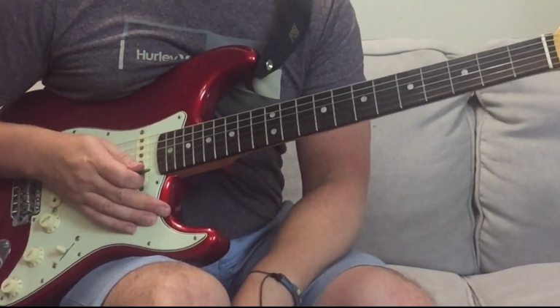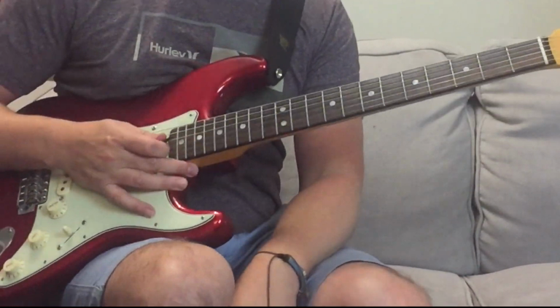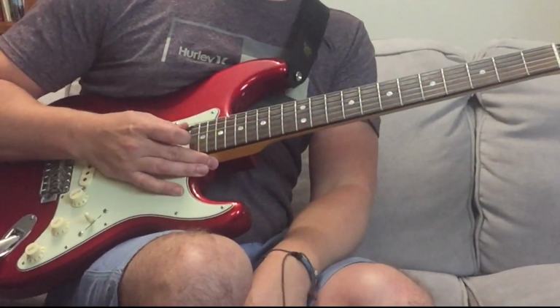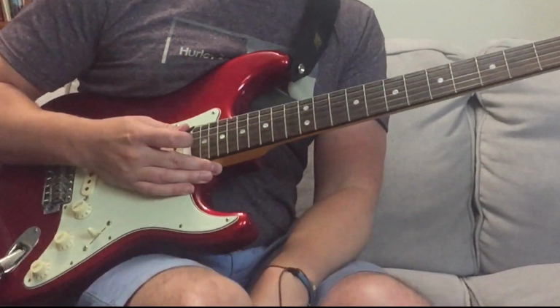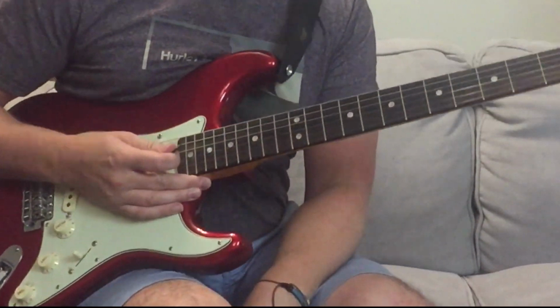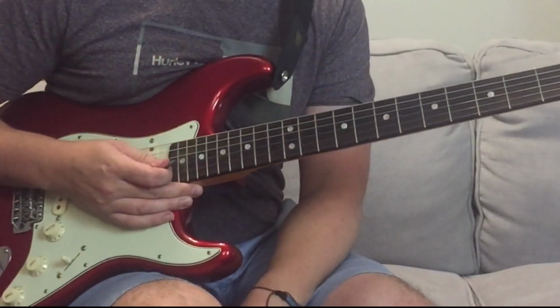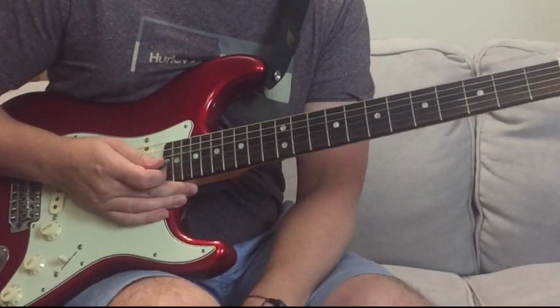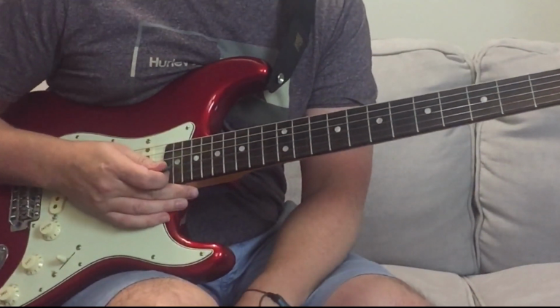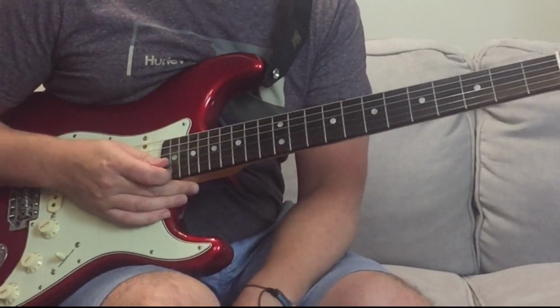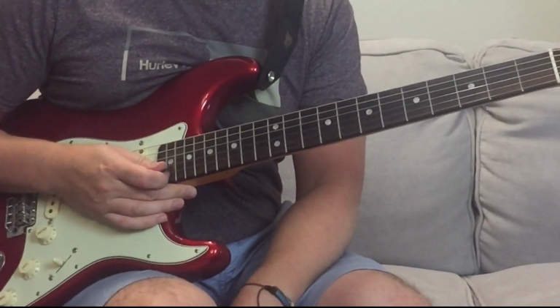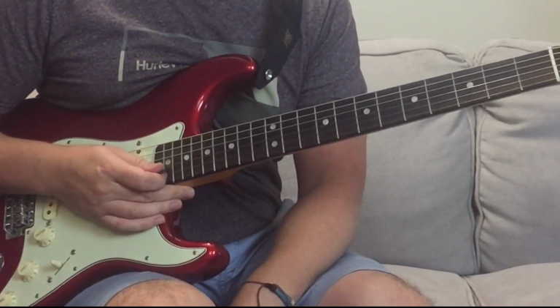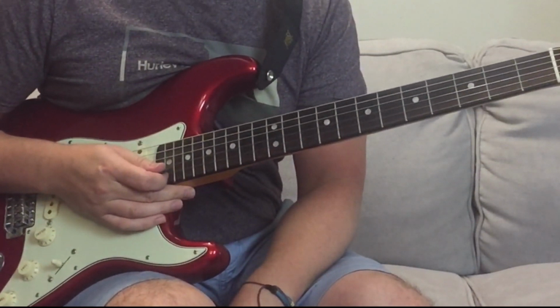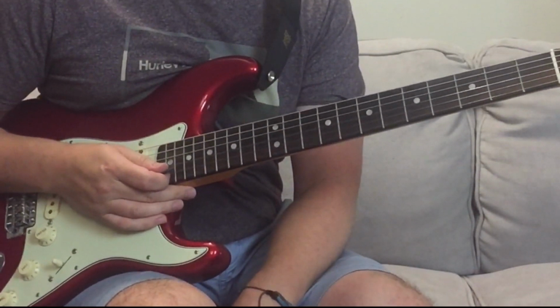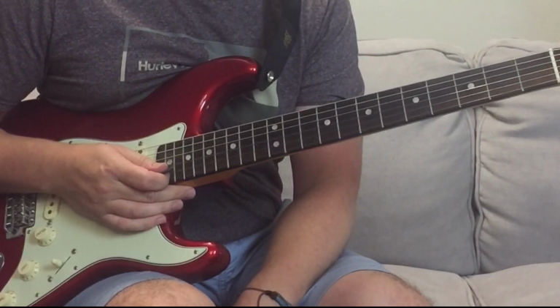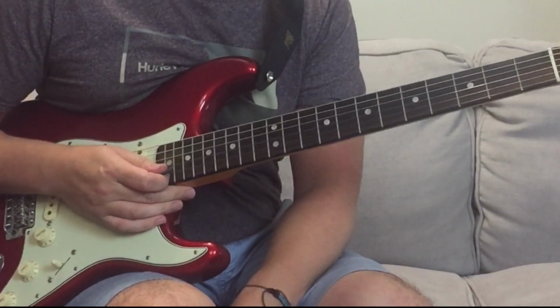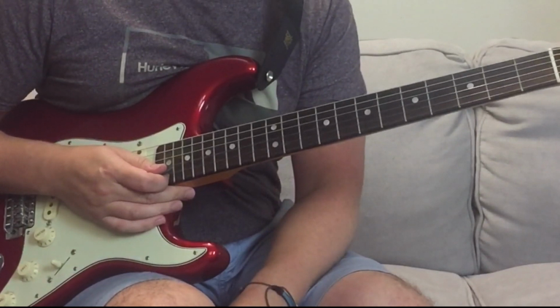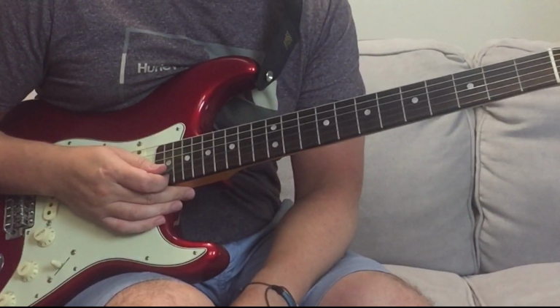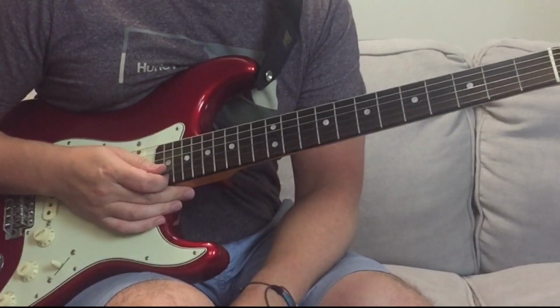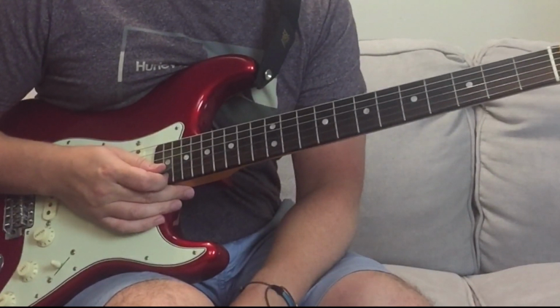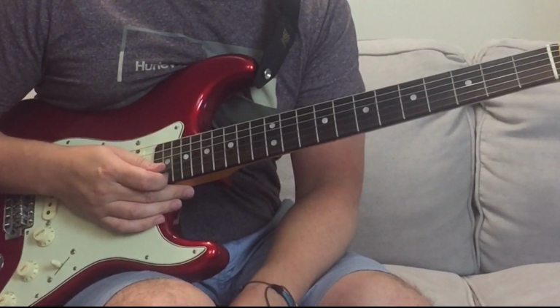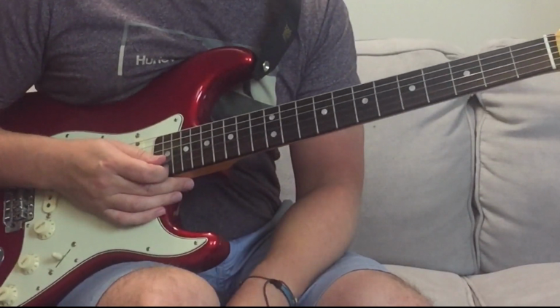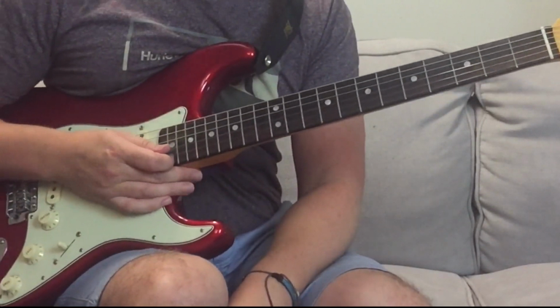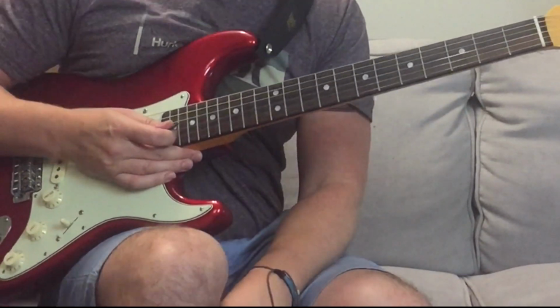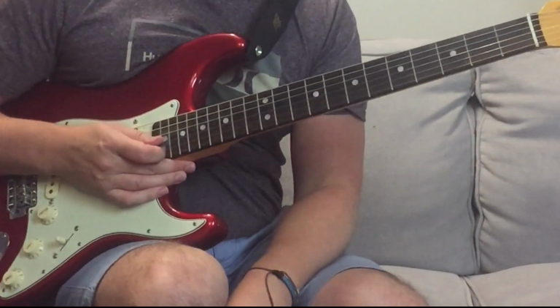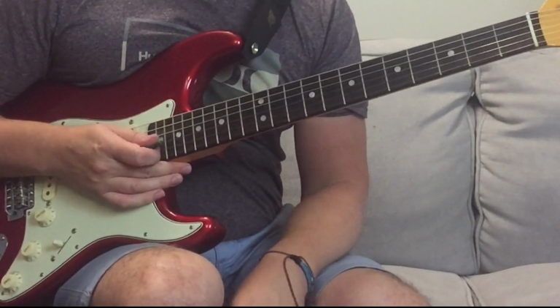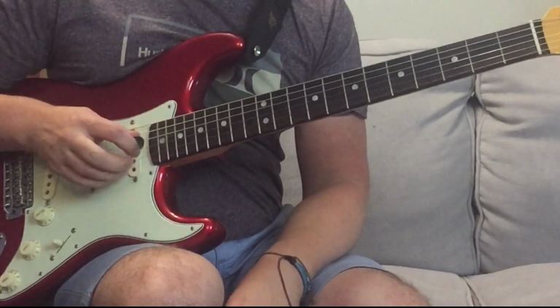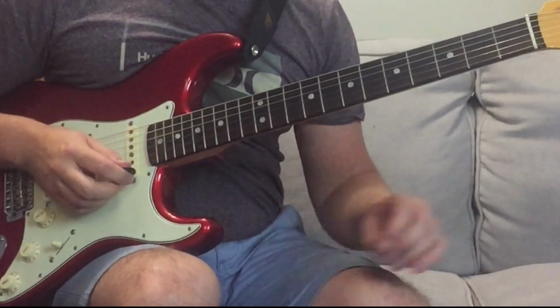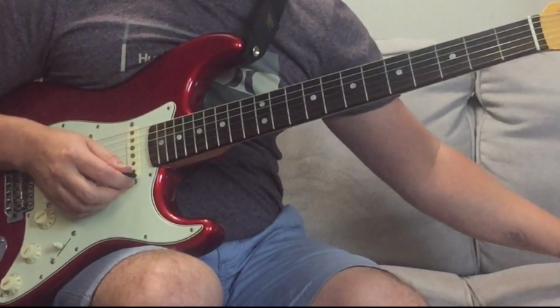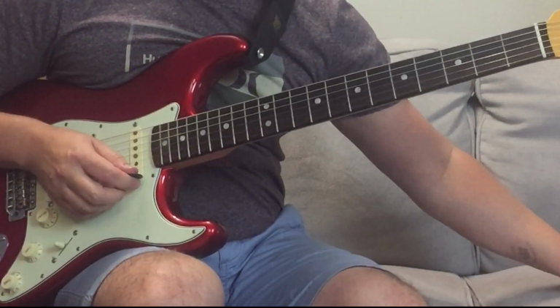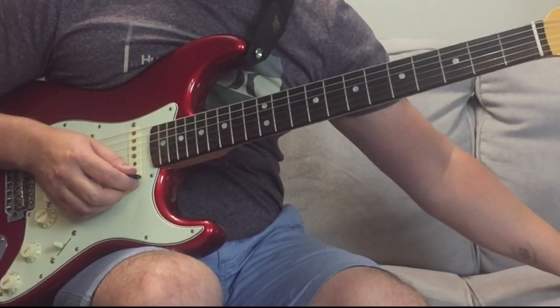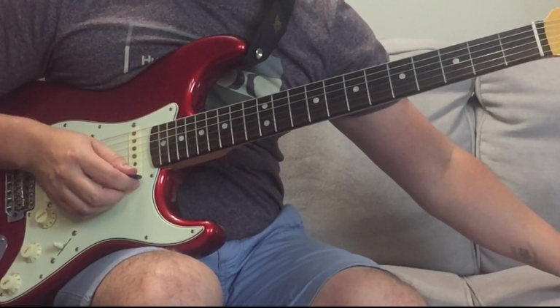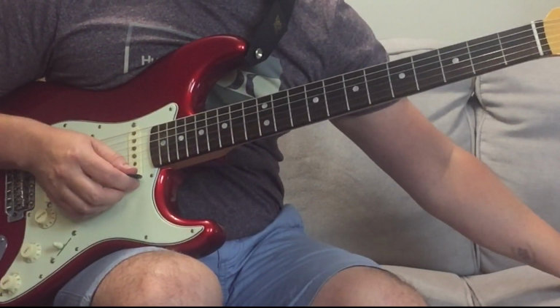And then after that you've got a guitar solo on top of that - which I won't do at the moment. Now we're going to go into the bridge section, which is the kind of third and last section of the song.